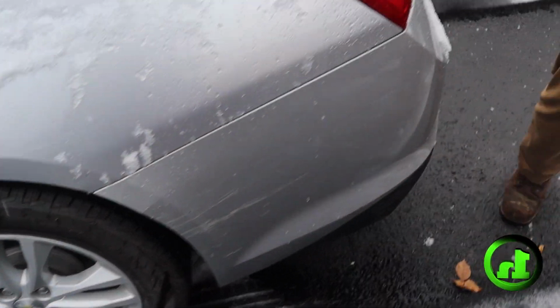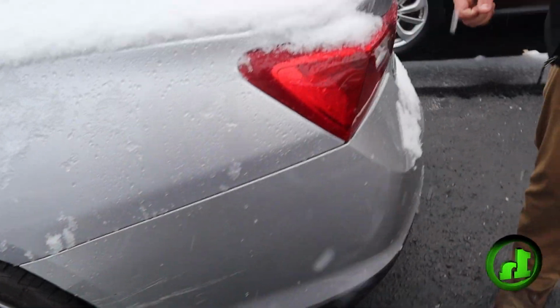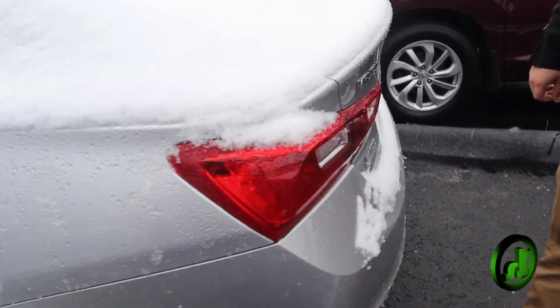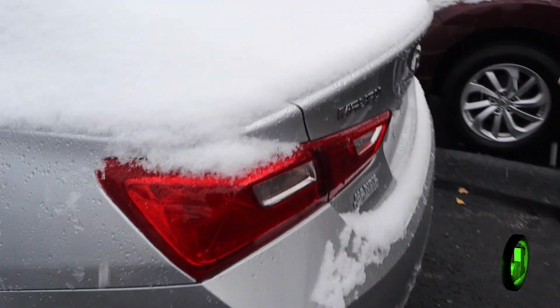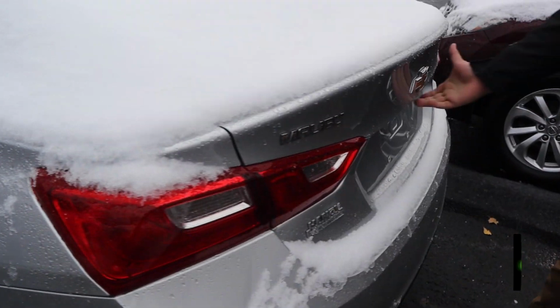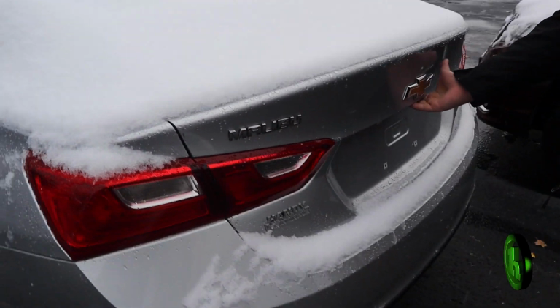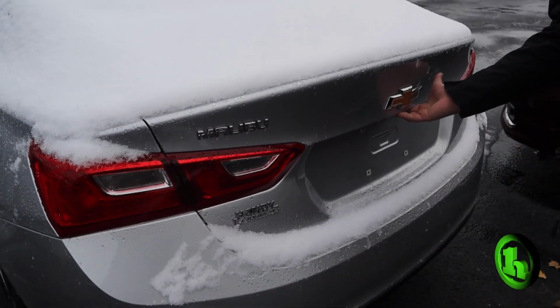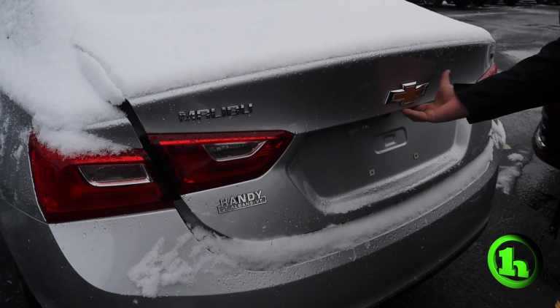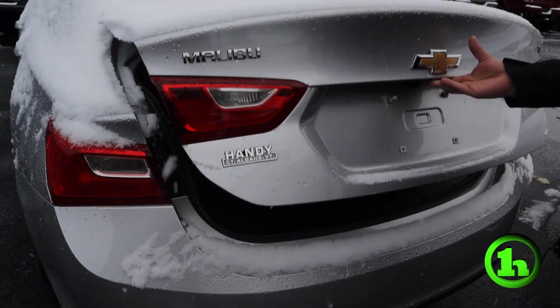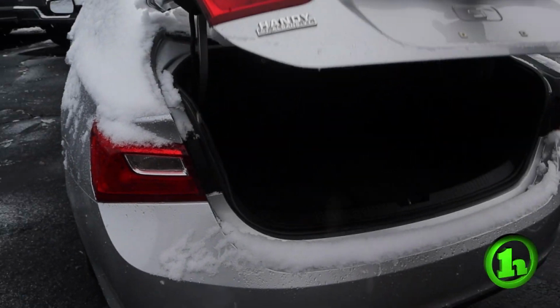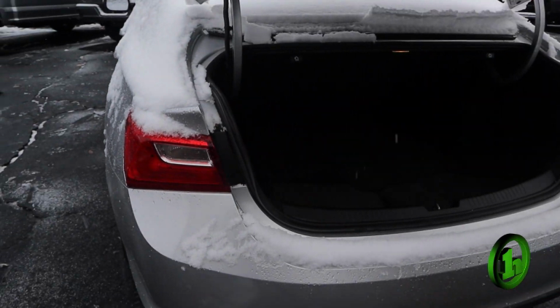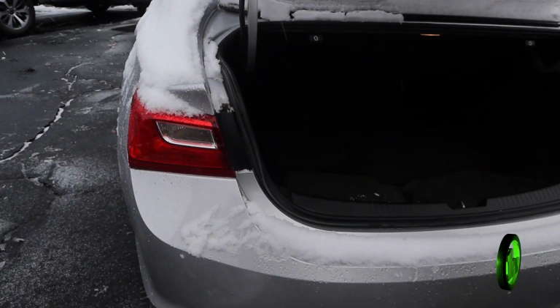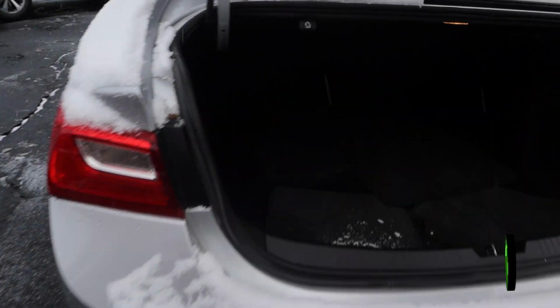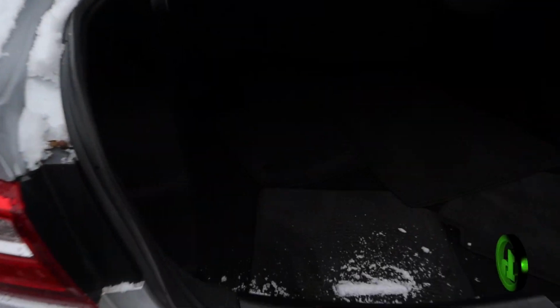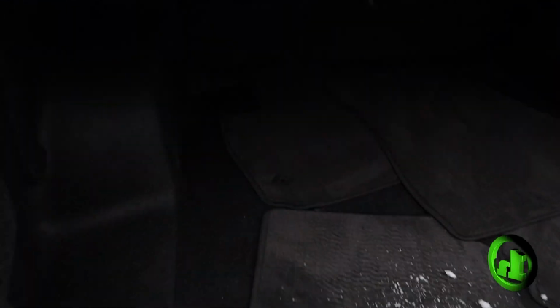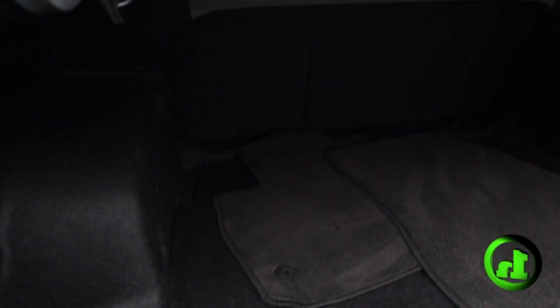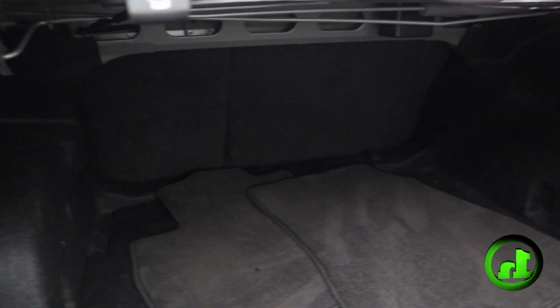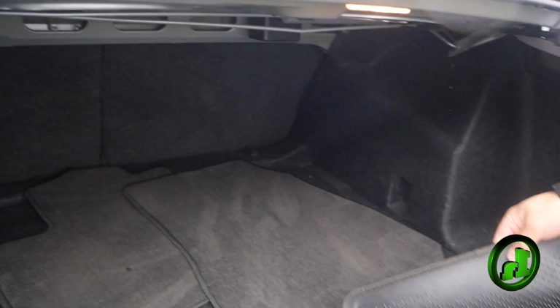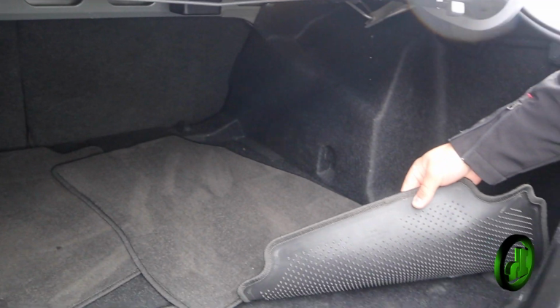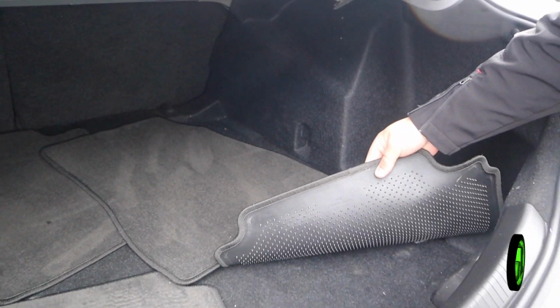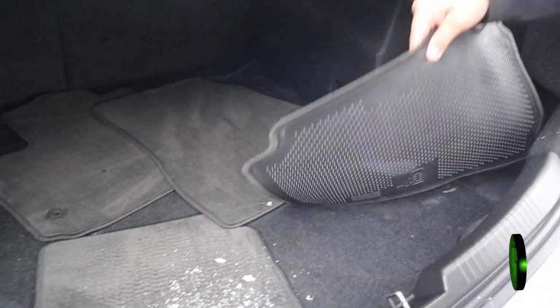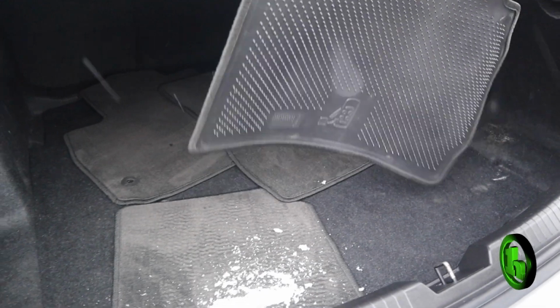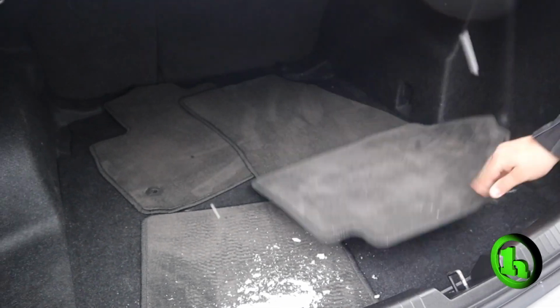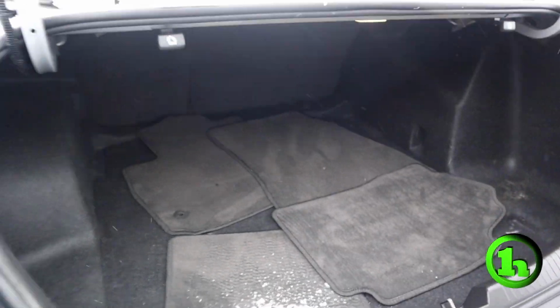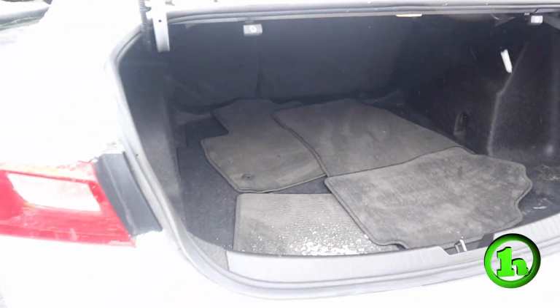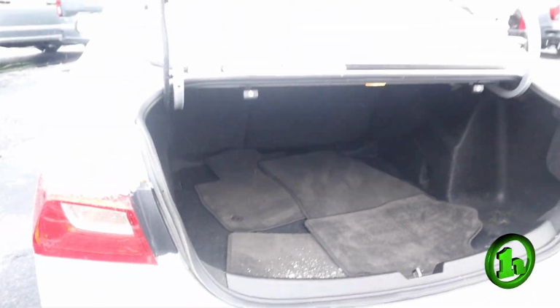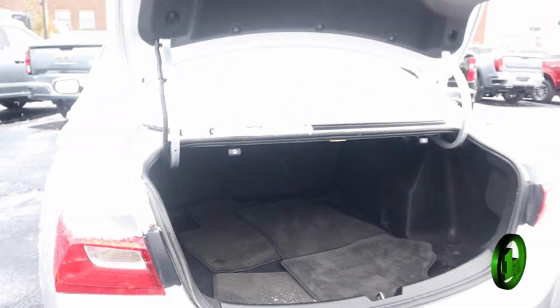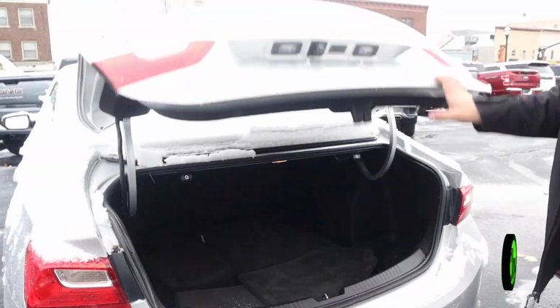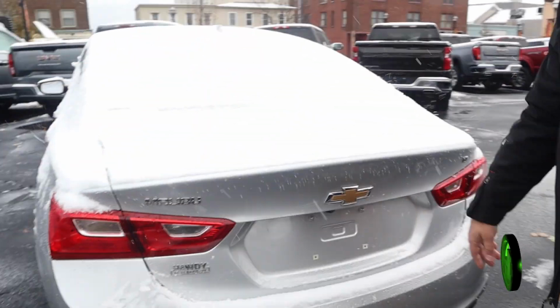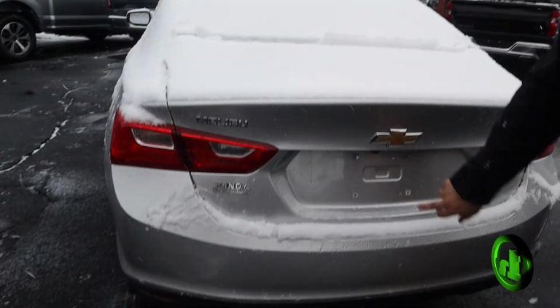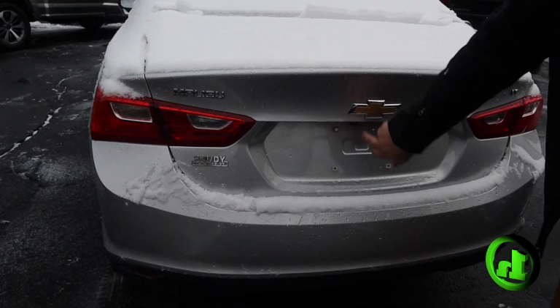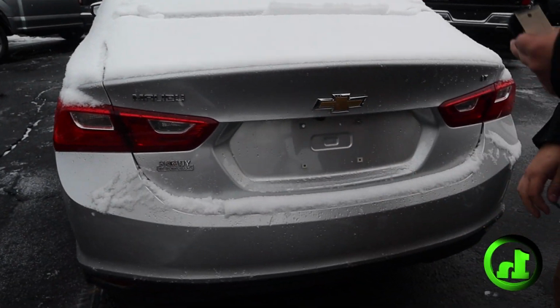And then into the back, plenty of space back here and we have the carpet floor mats just to keep them clean. And you do have a reverse camera.